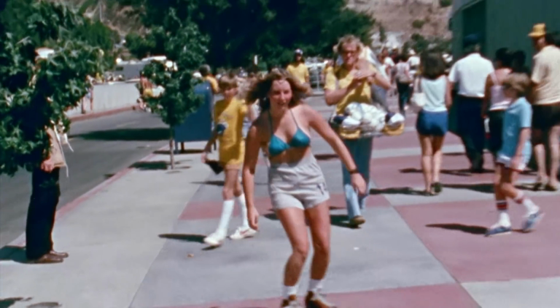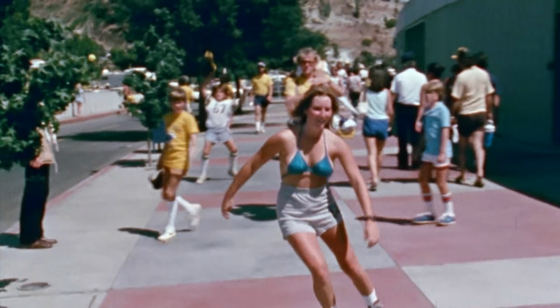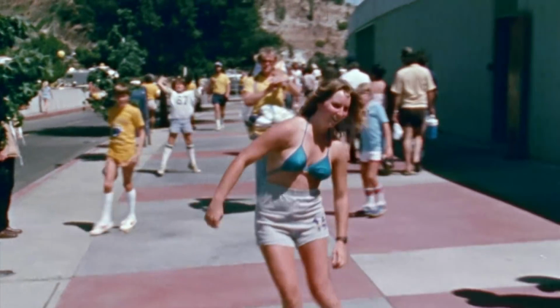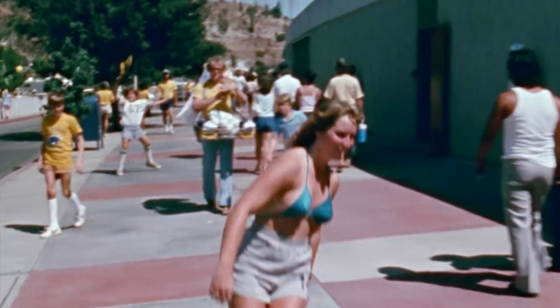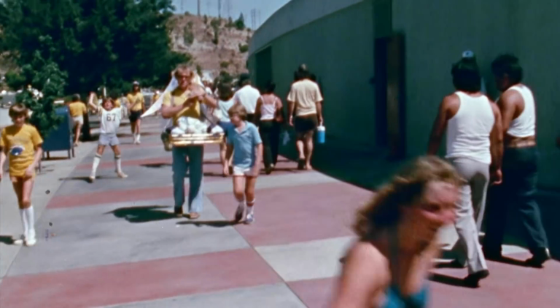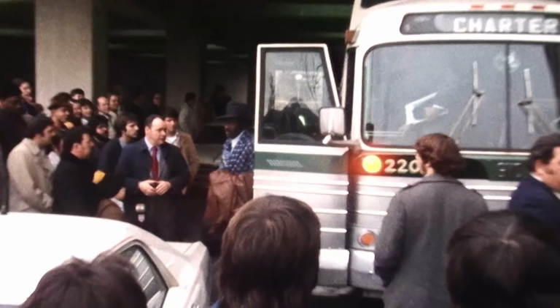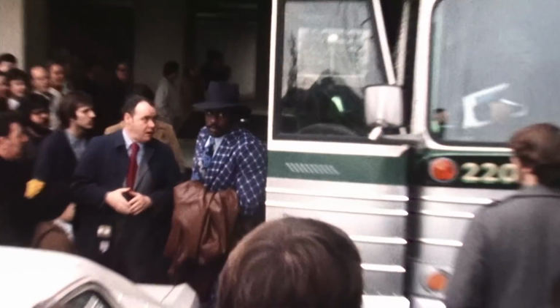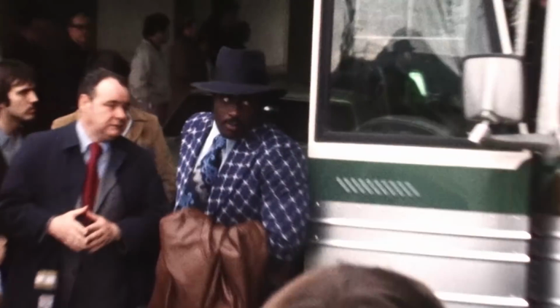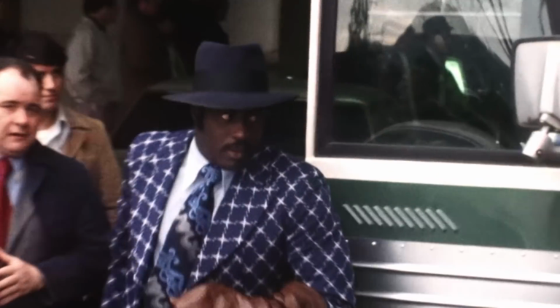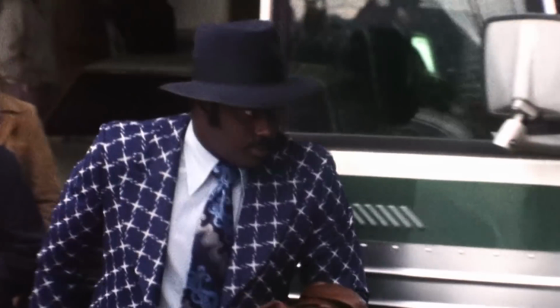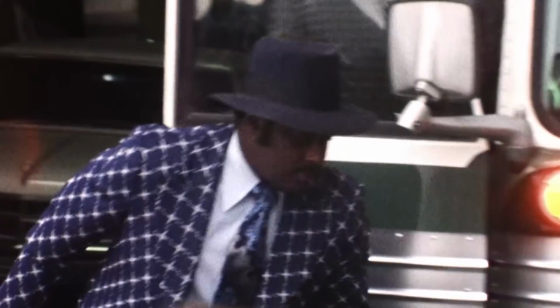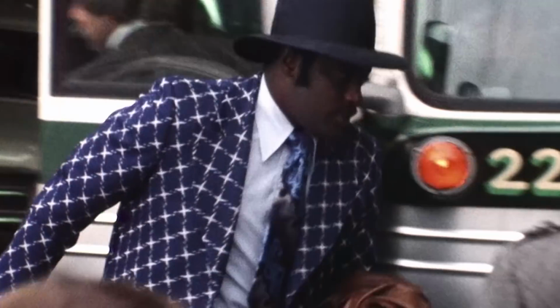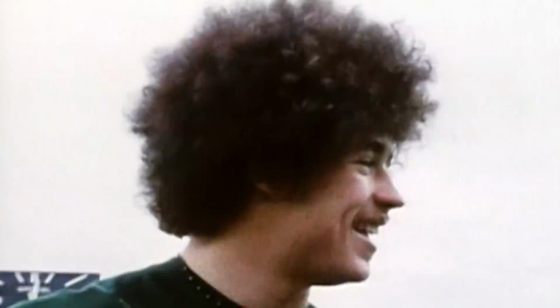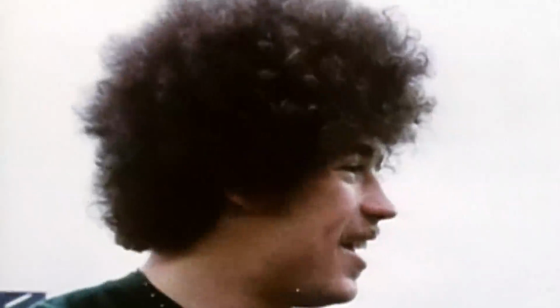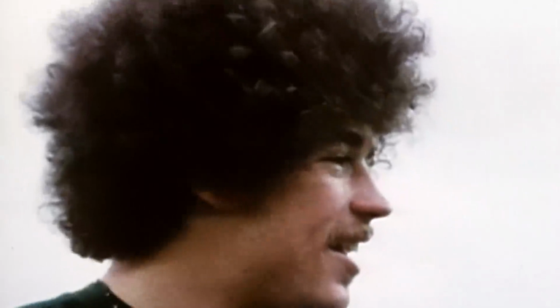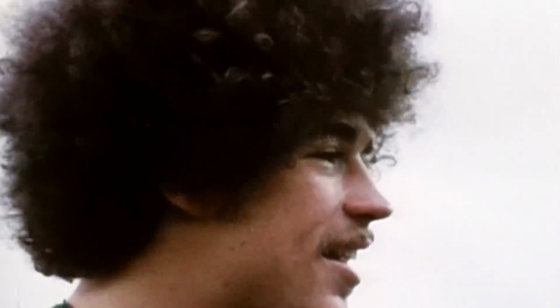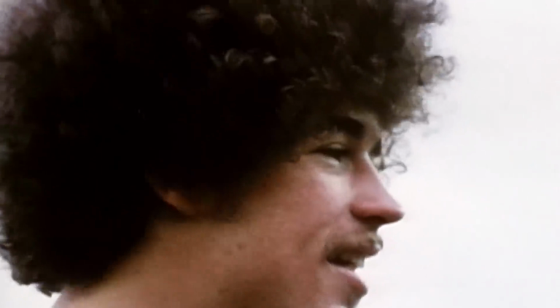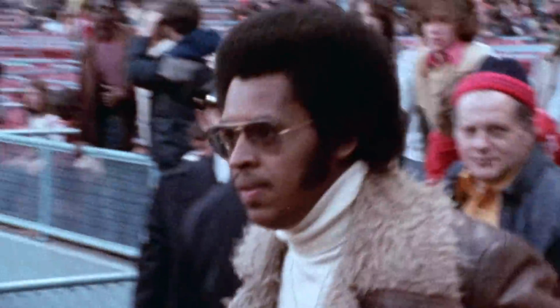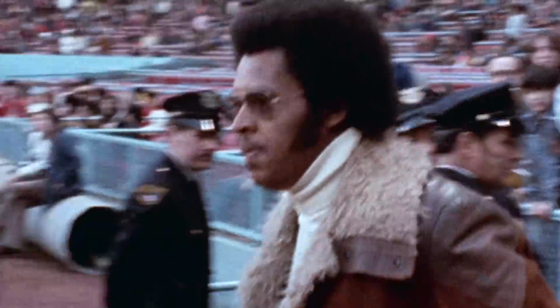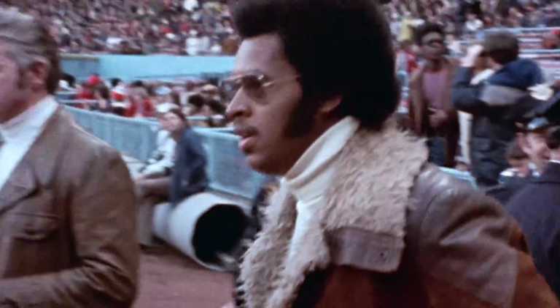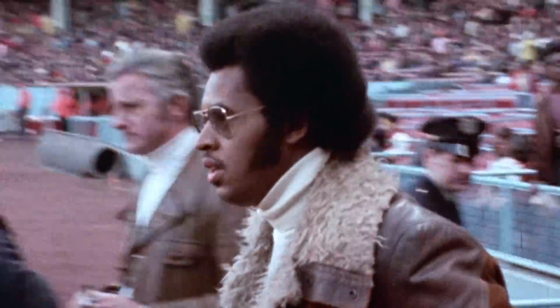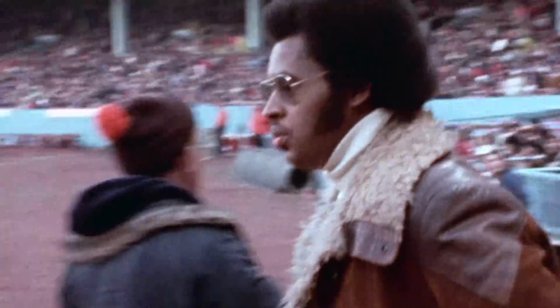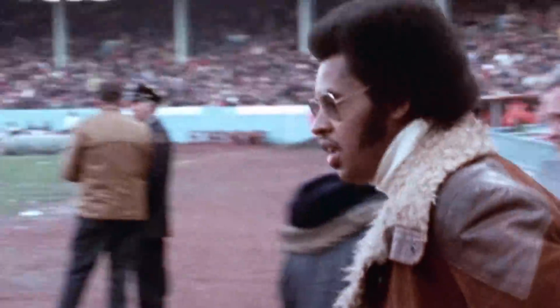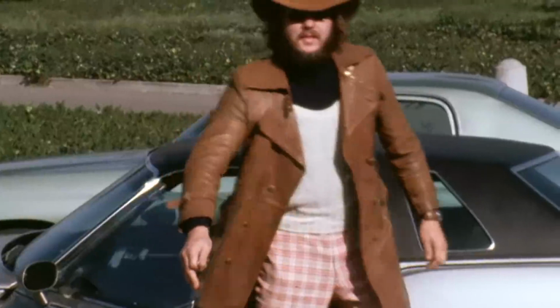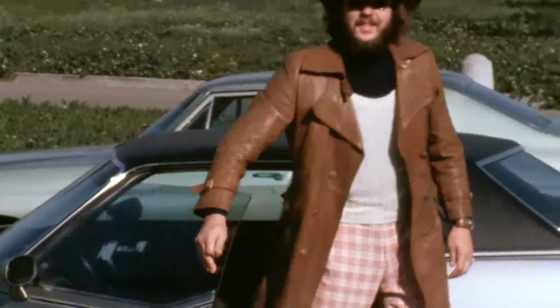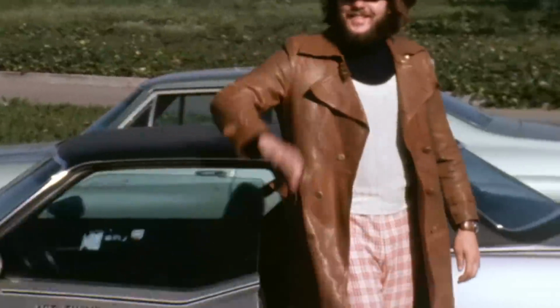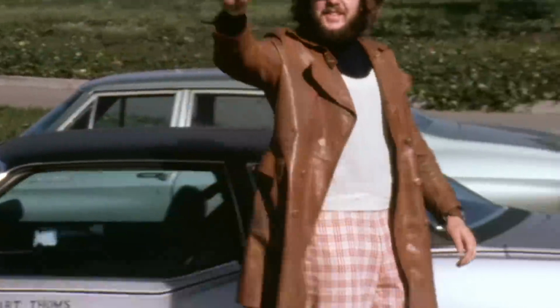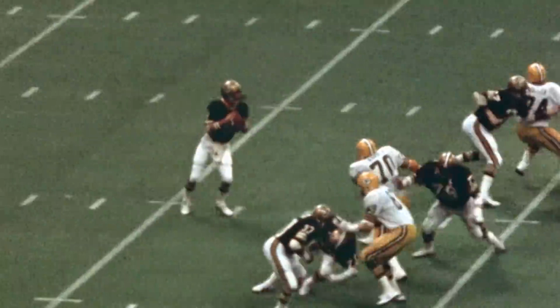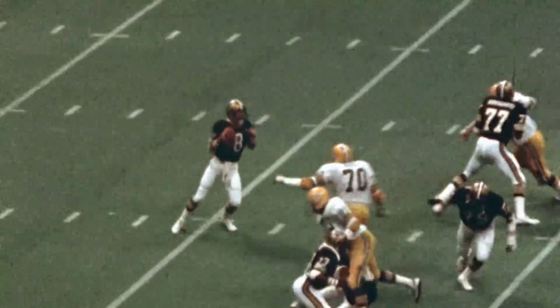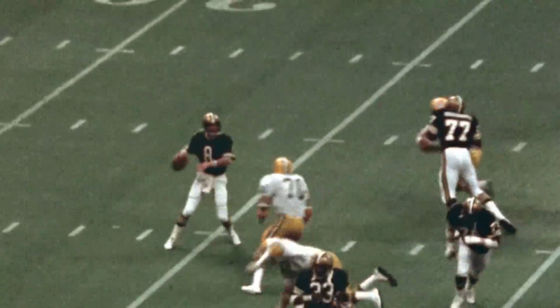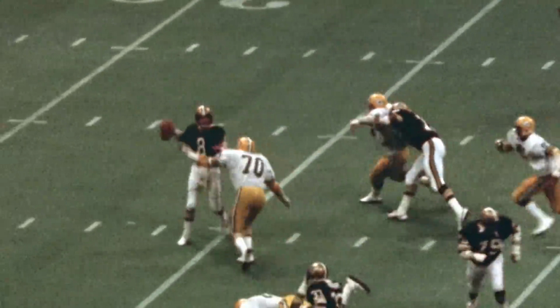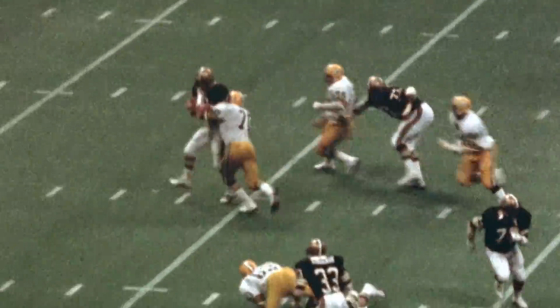As far as decades go, the 1970s had it all: big hair, shag collars, plaid pants, and tear-away jerseys.